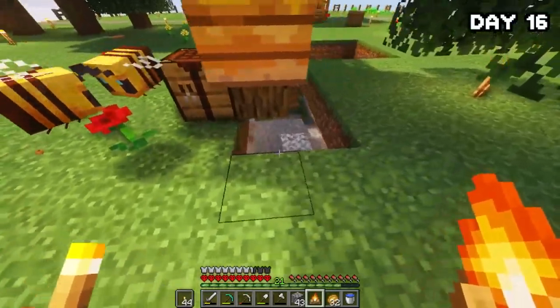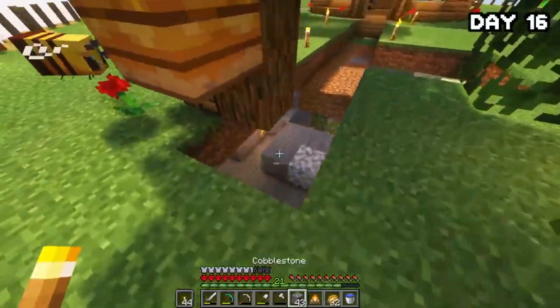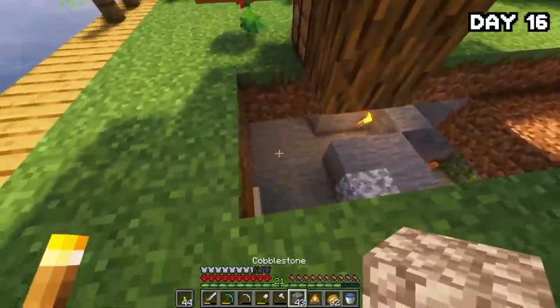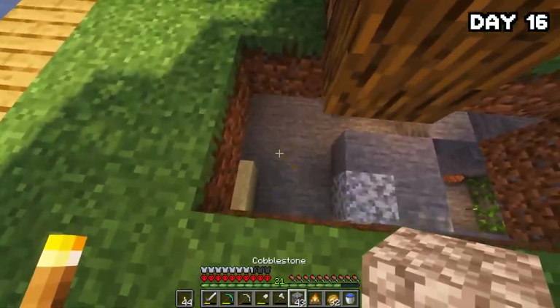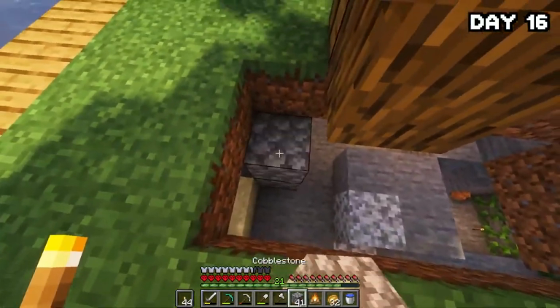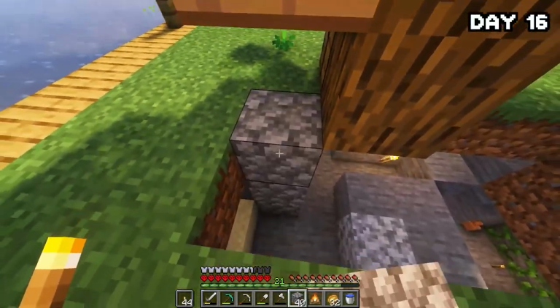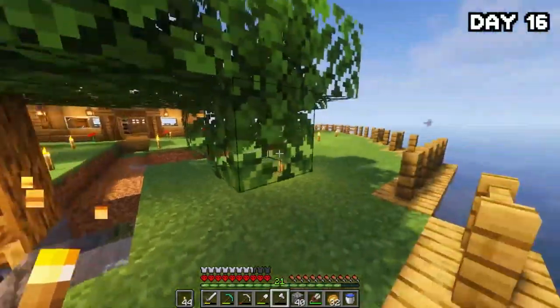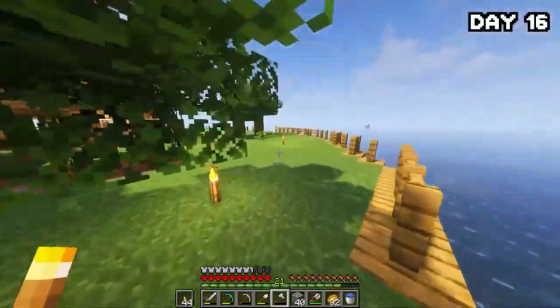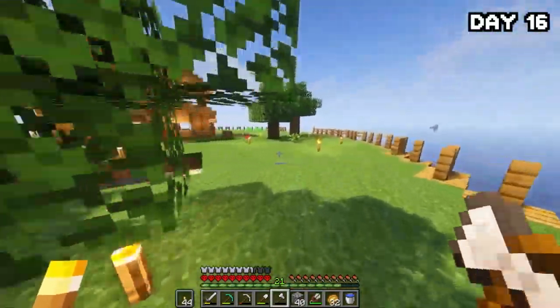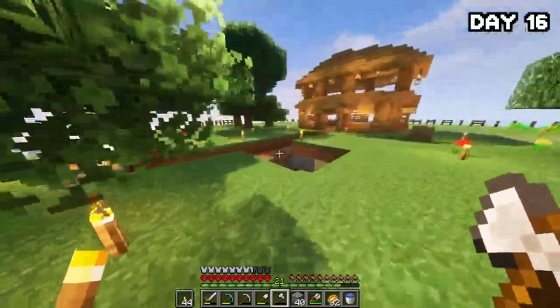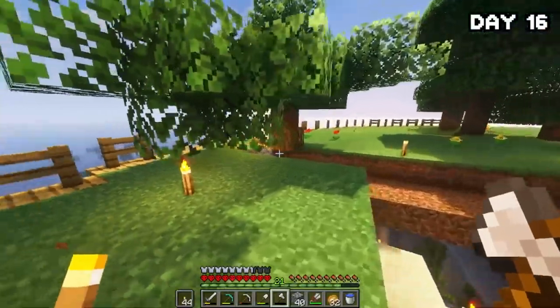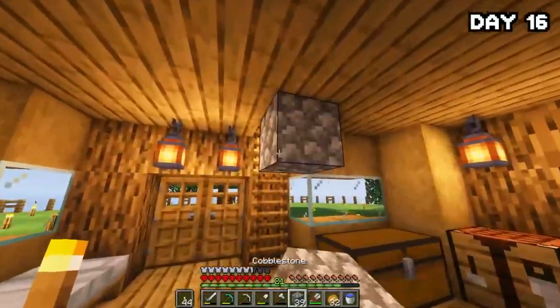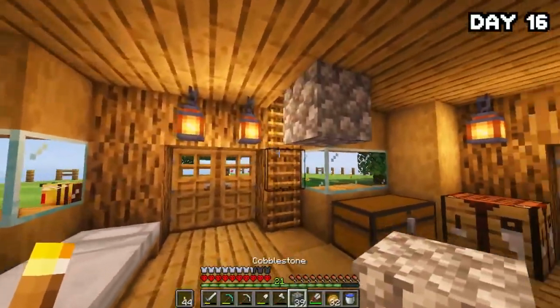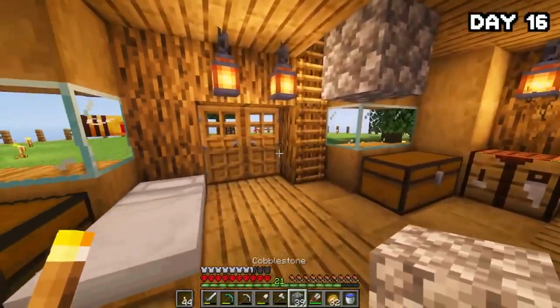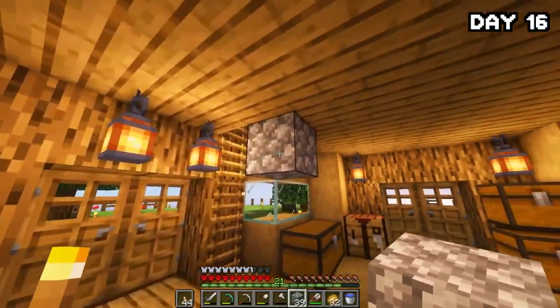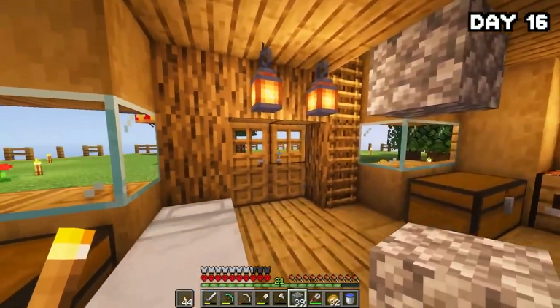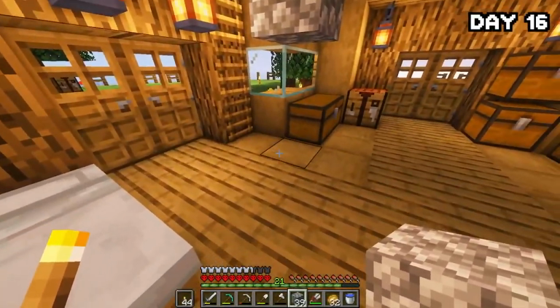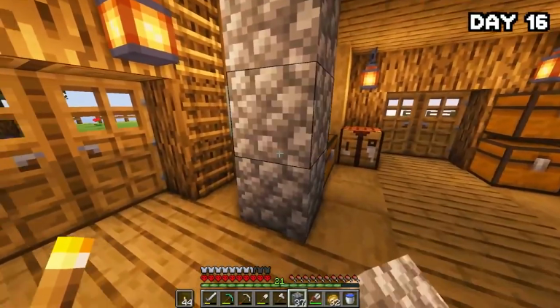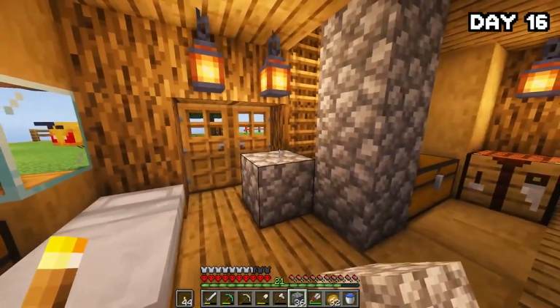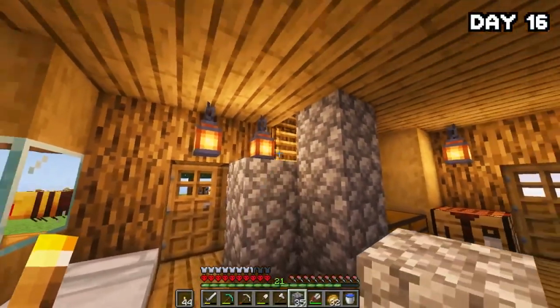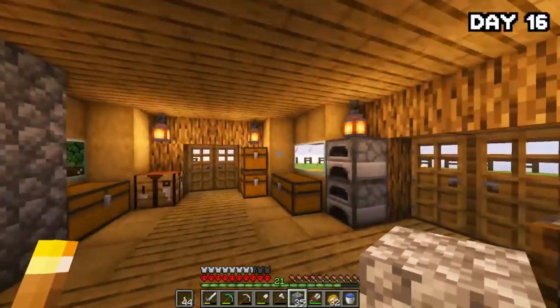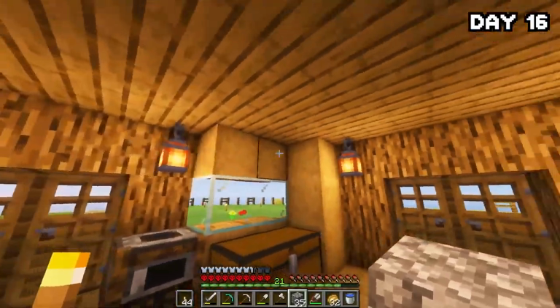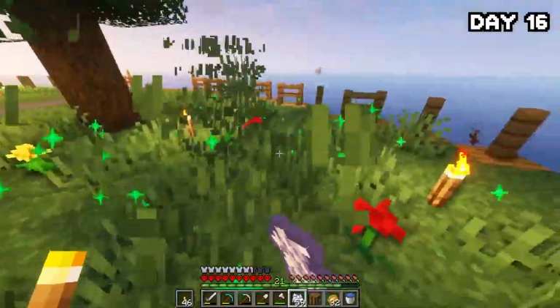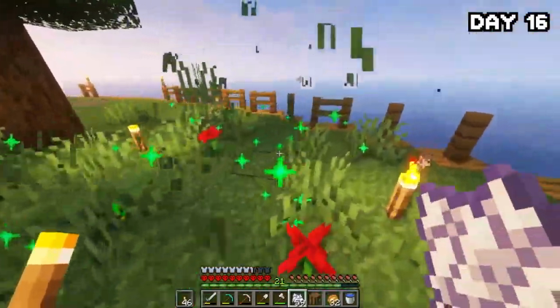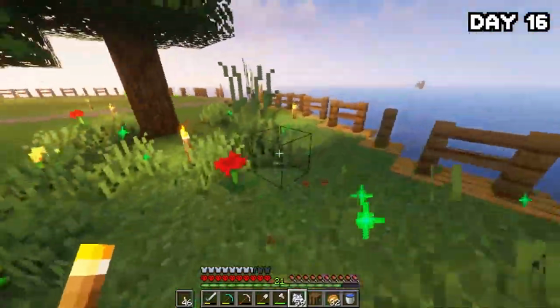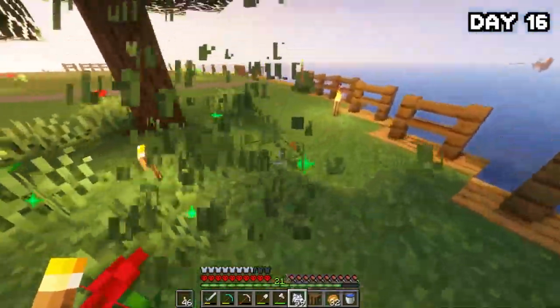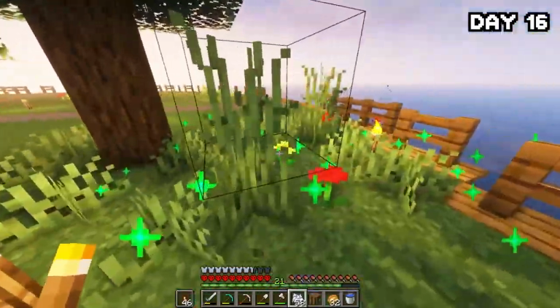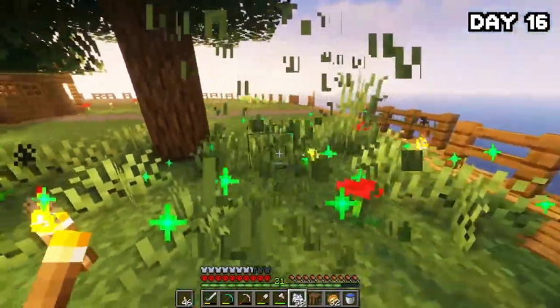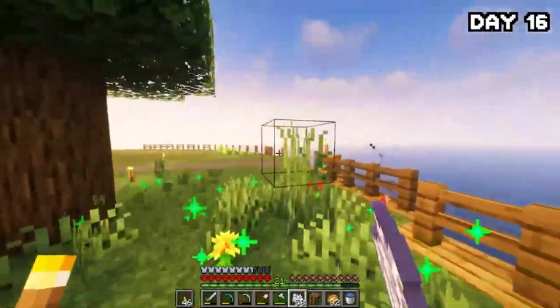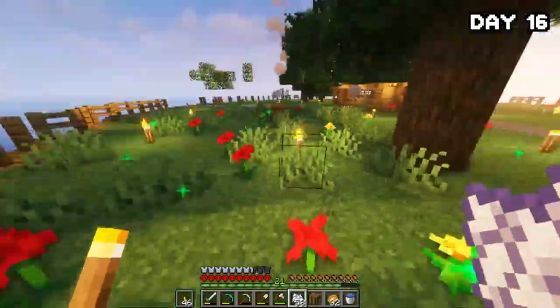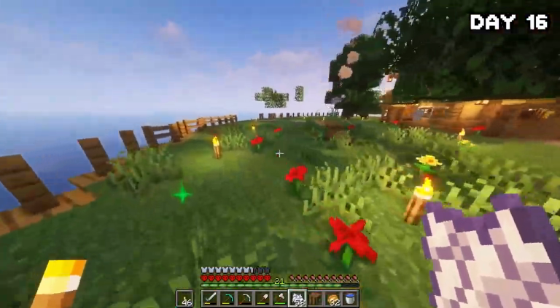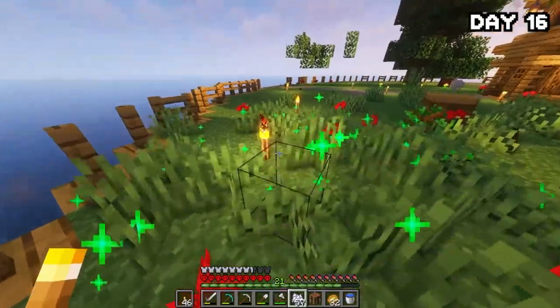During the process of making the paths, a beehive was in the way so I had to remove it and wait for the bees to de-aggro before finishing the final path. I gave the bees a new home with some lovely flowers and trees, and I think it came out looking pretty nice for now.